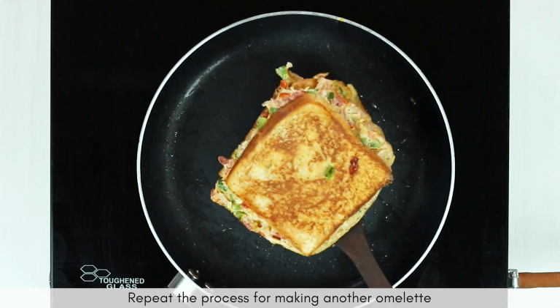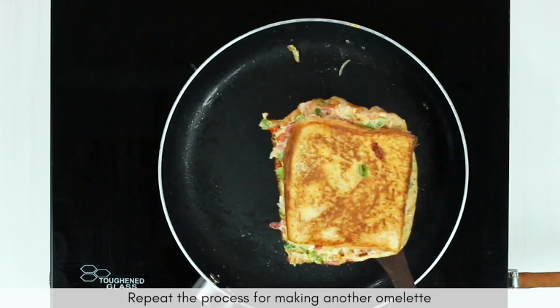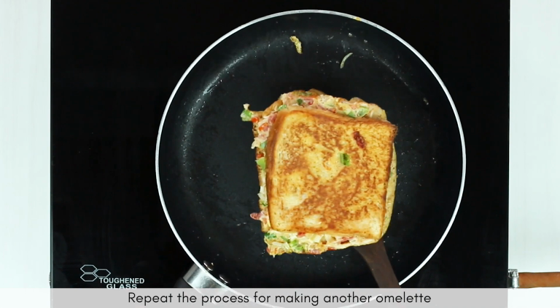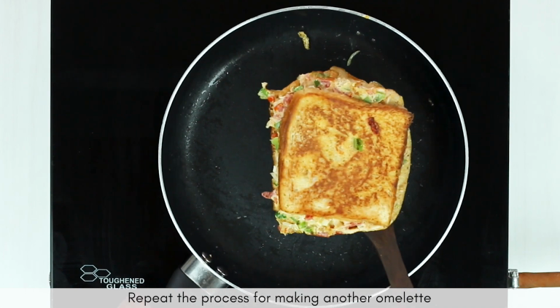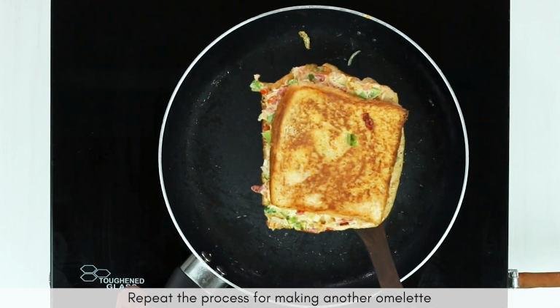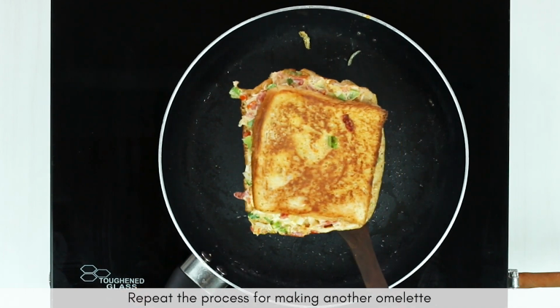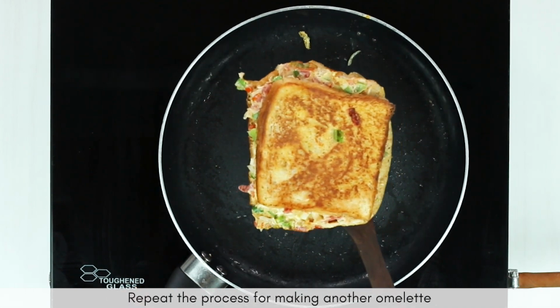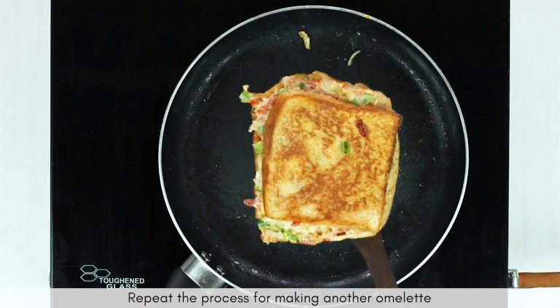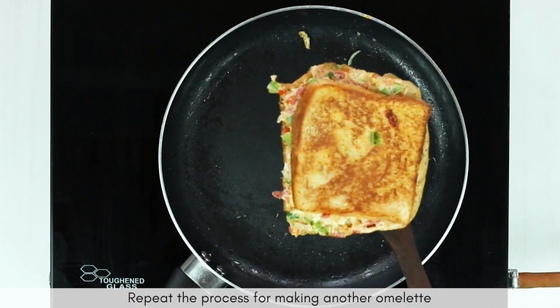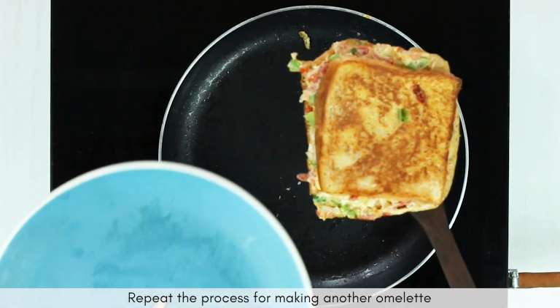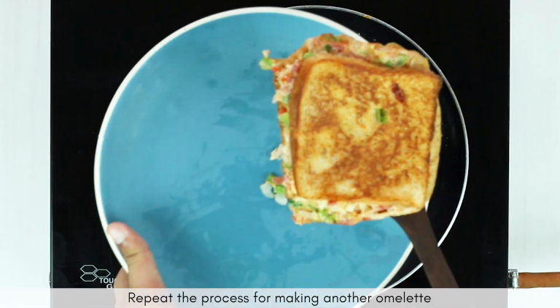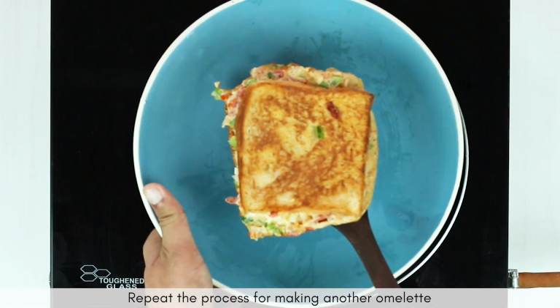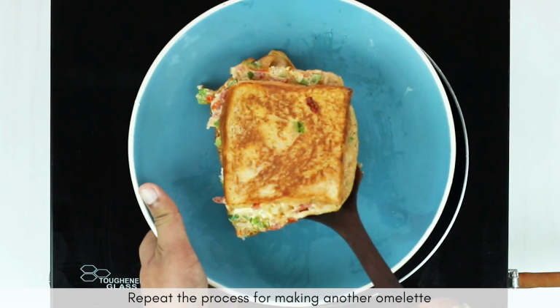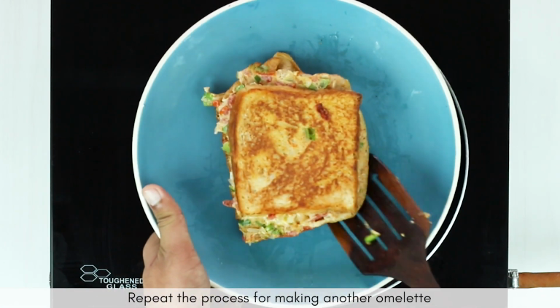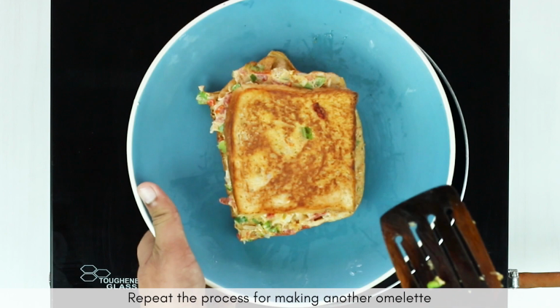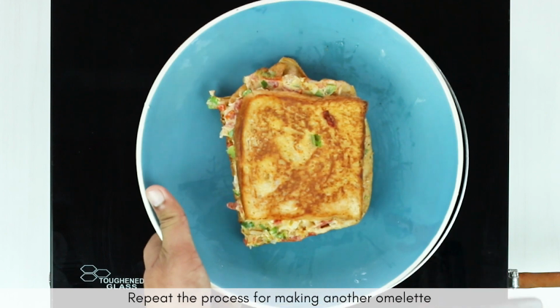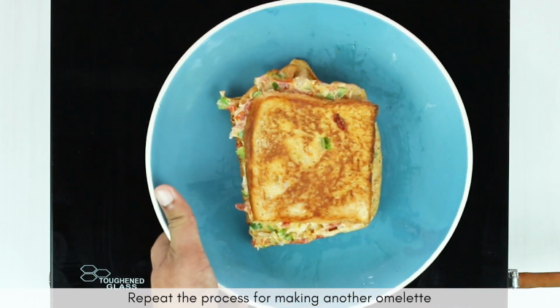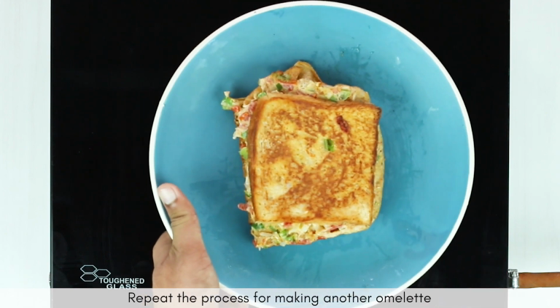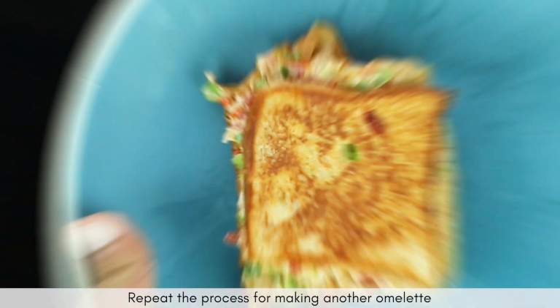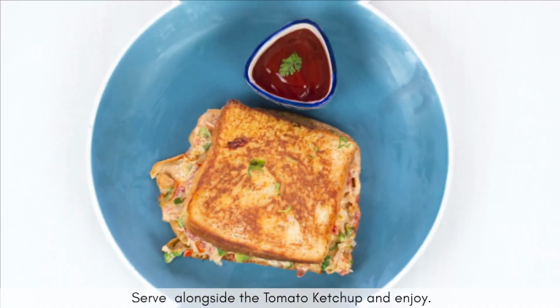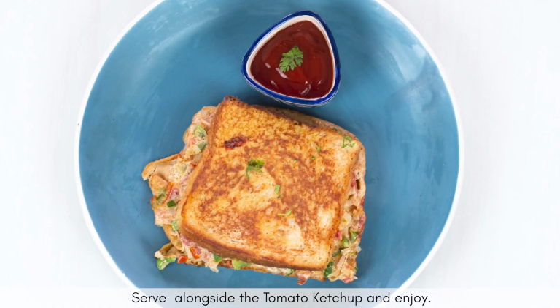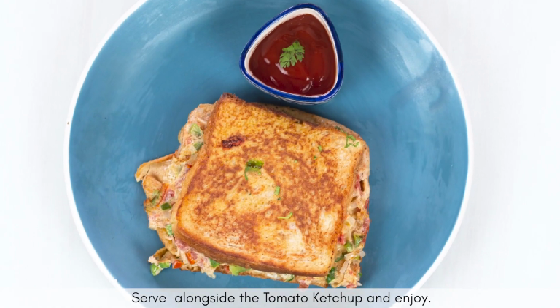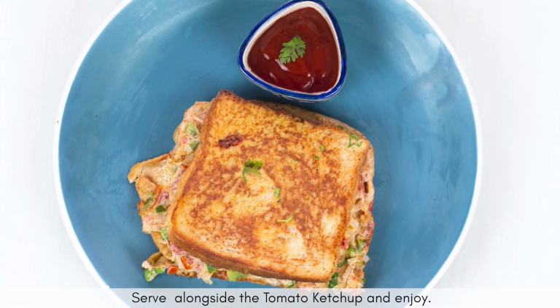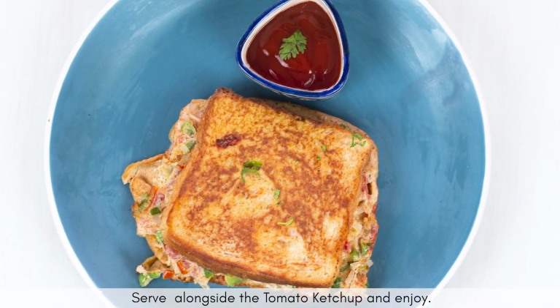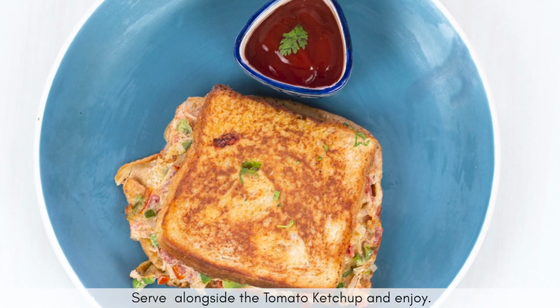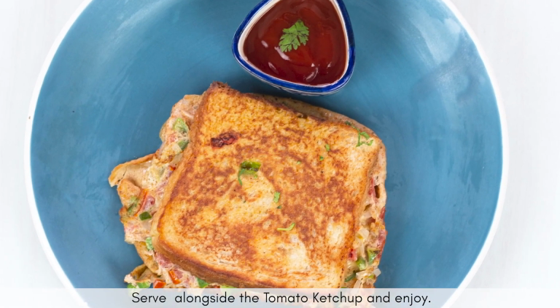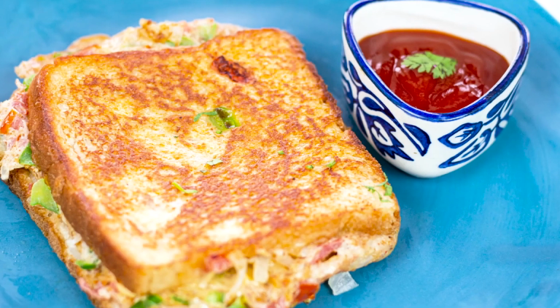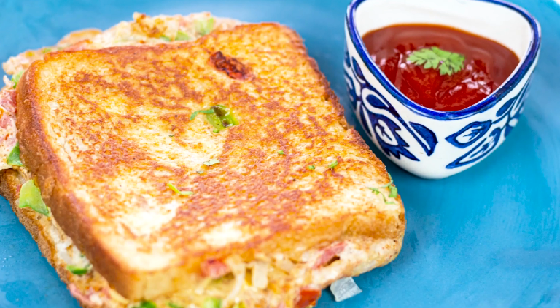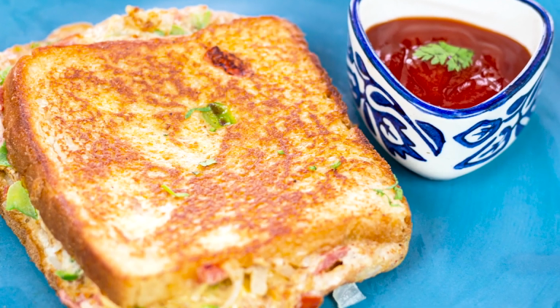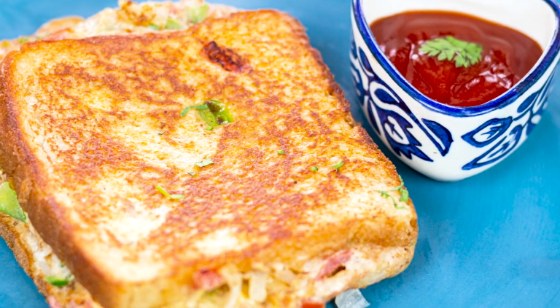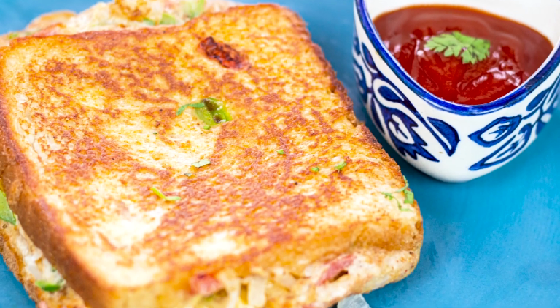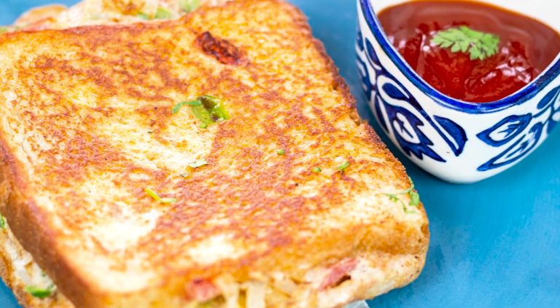Repeat the process for making another omelette and here you go. Your perfect cheese omelette is ready to be enjoyed alongside tomato ketchup.